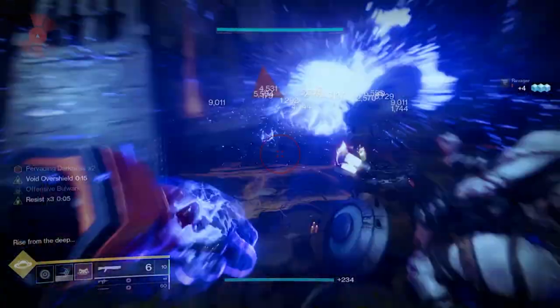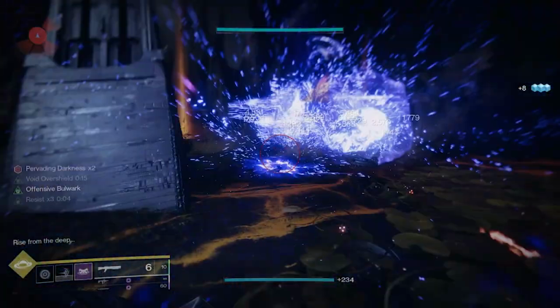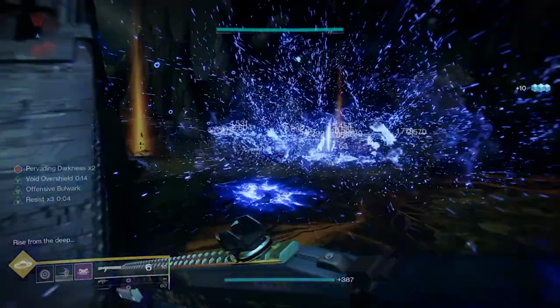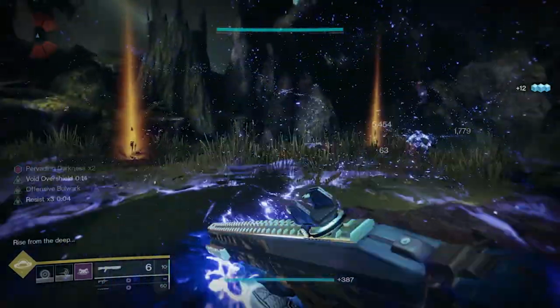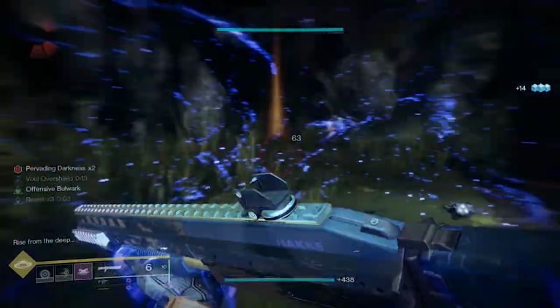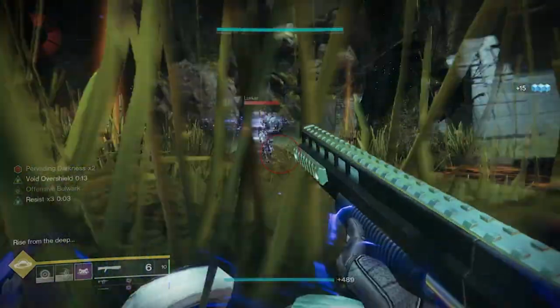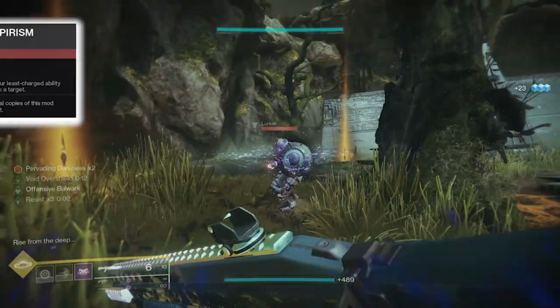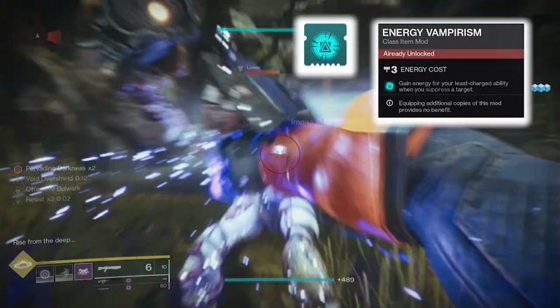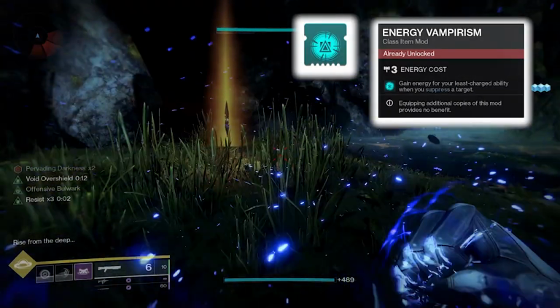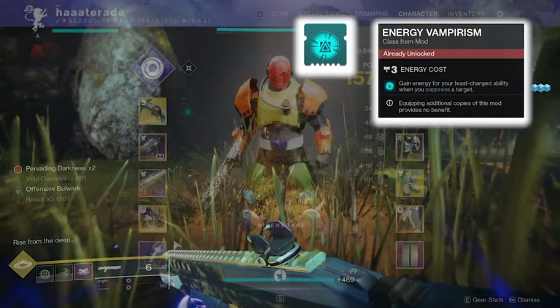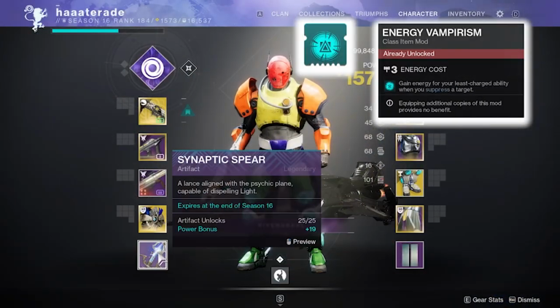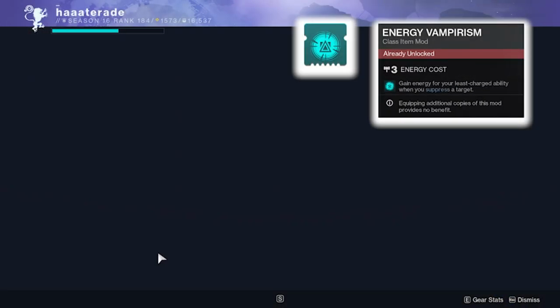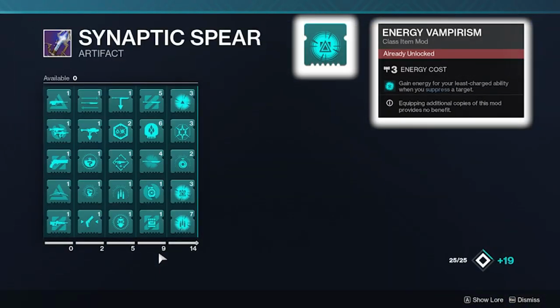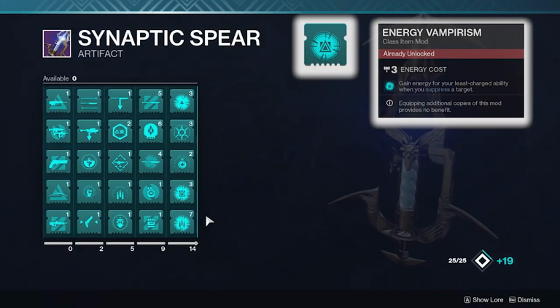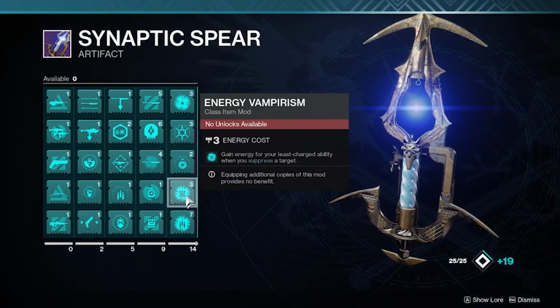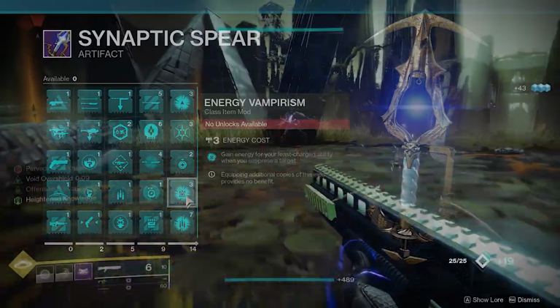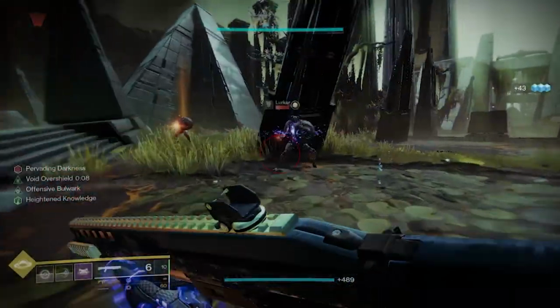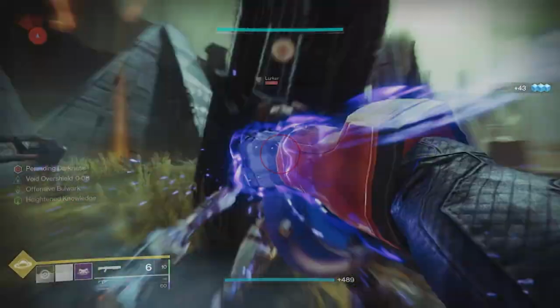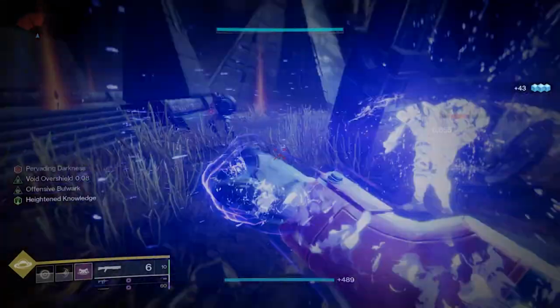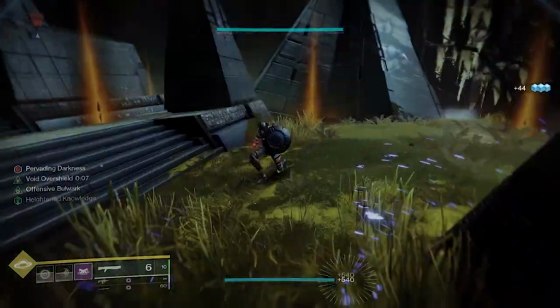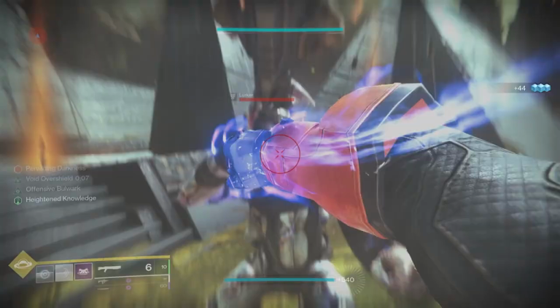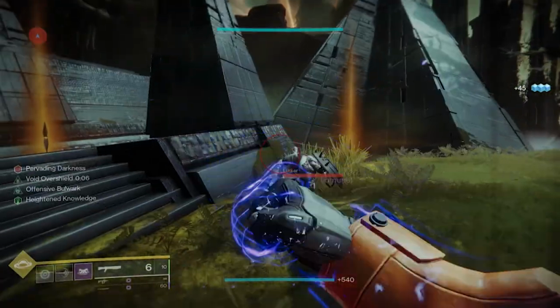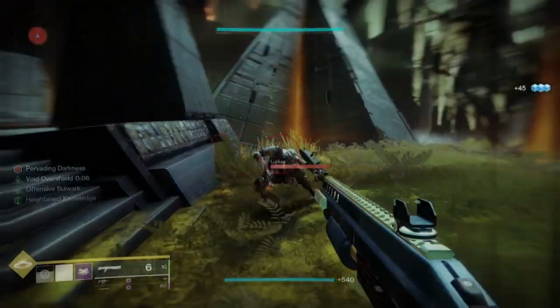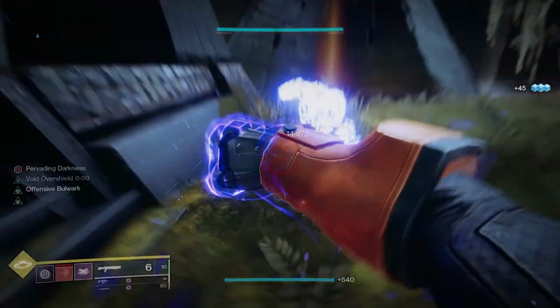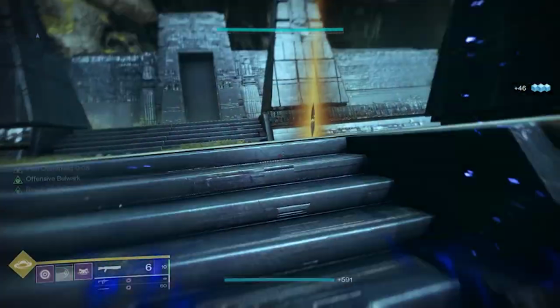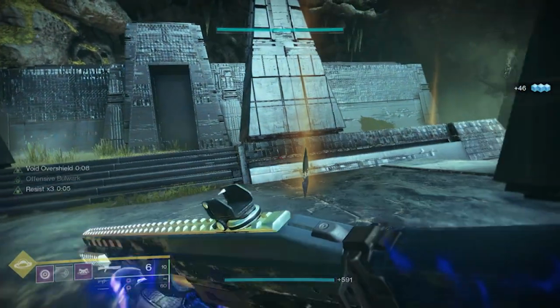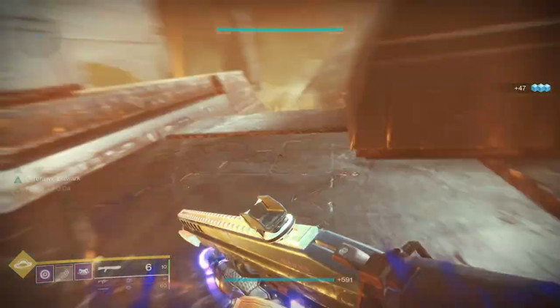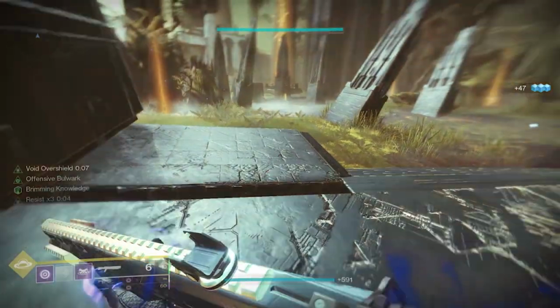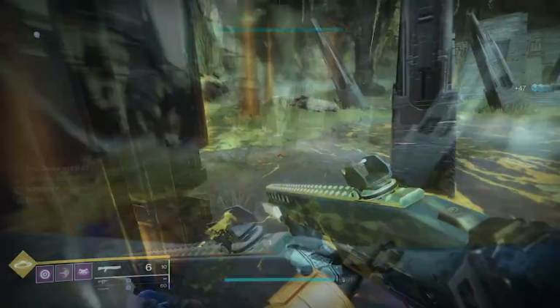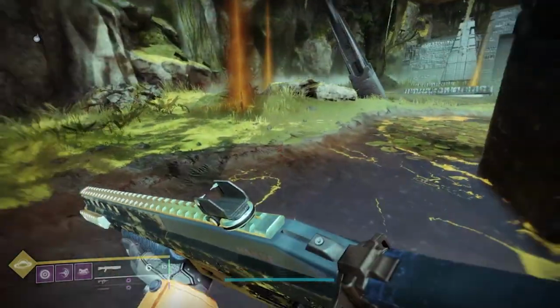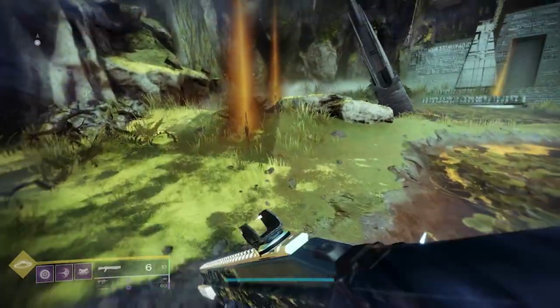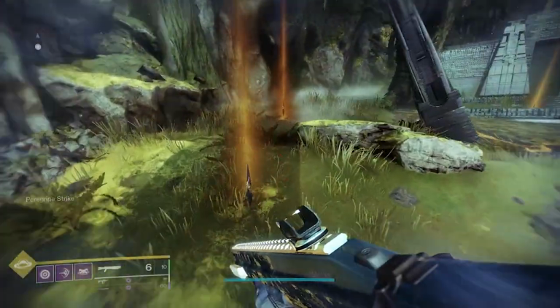The last piece of the puzzle for the mods is the seasonal mod Energy Vampirism. With this mod, you gain energy for your least charged ability when you suppress a target — aka whenever you hit something with your shield bash melee or suppression grenade.